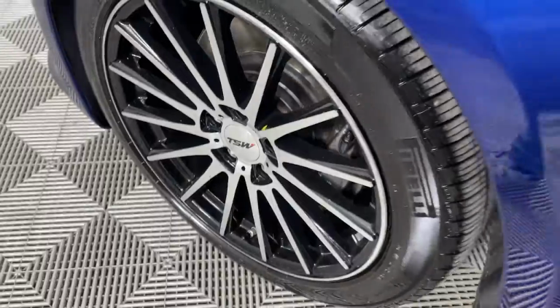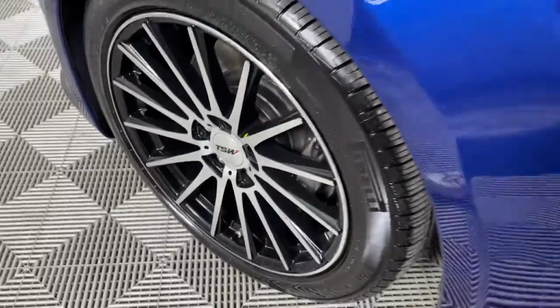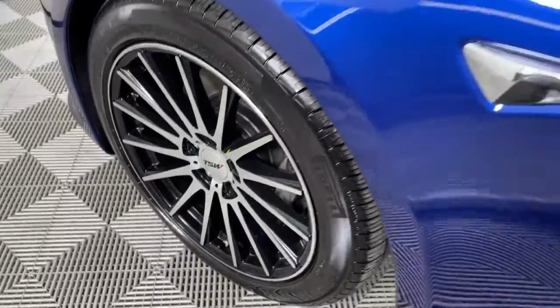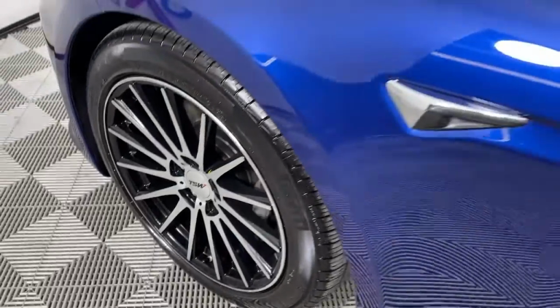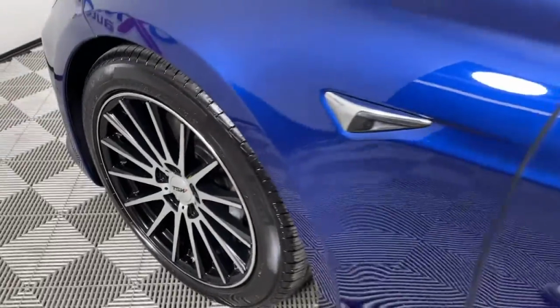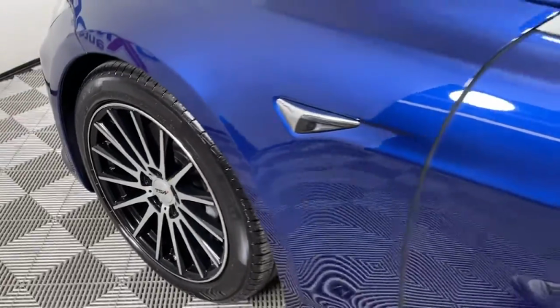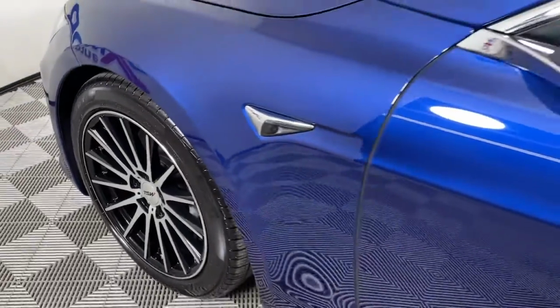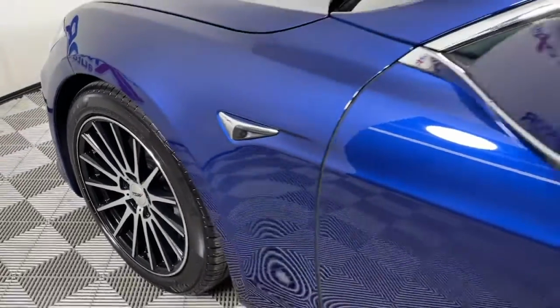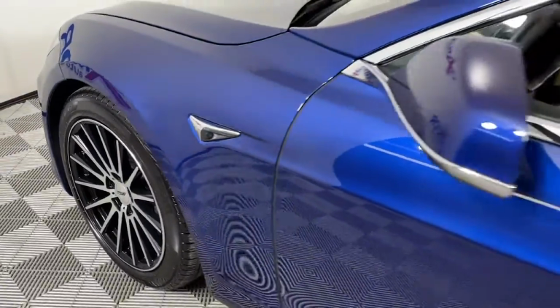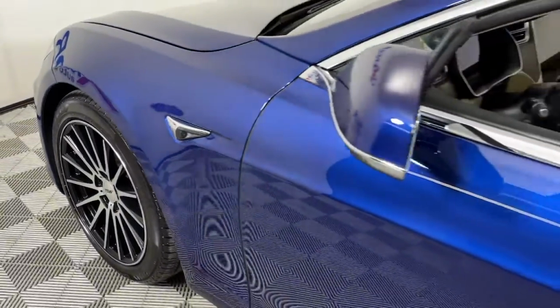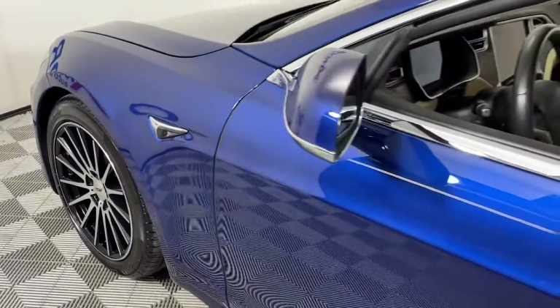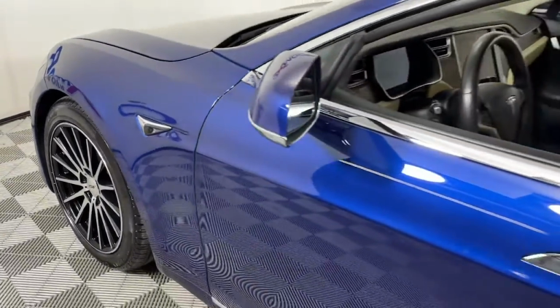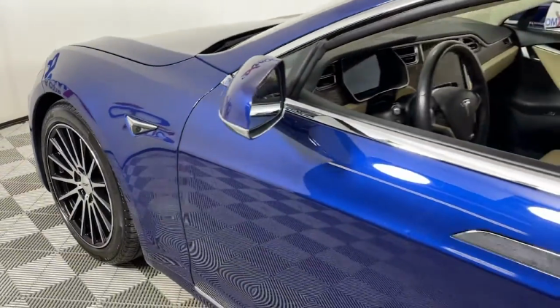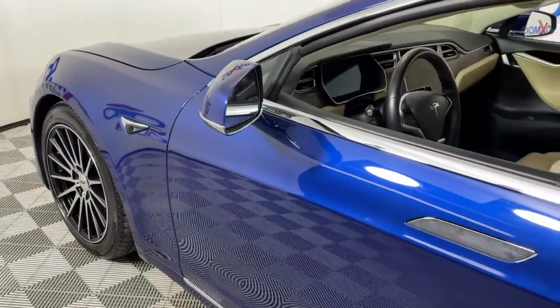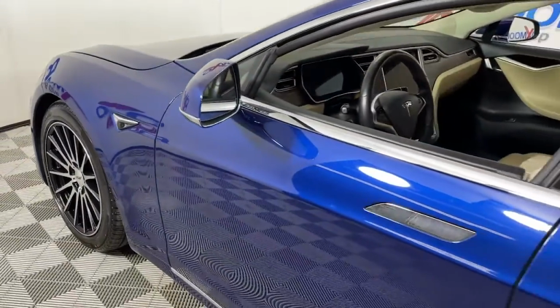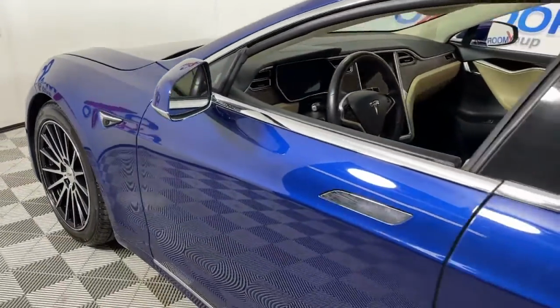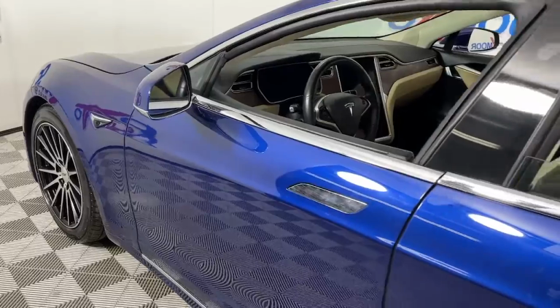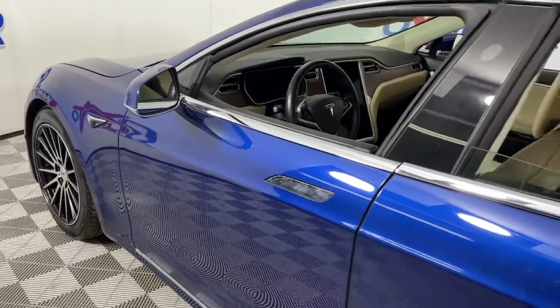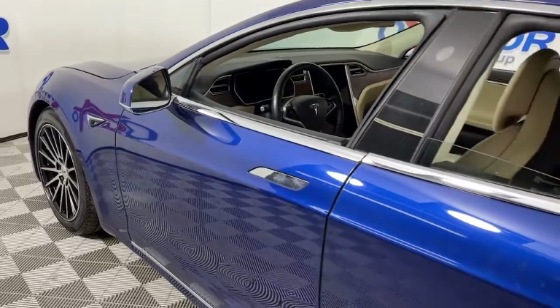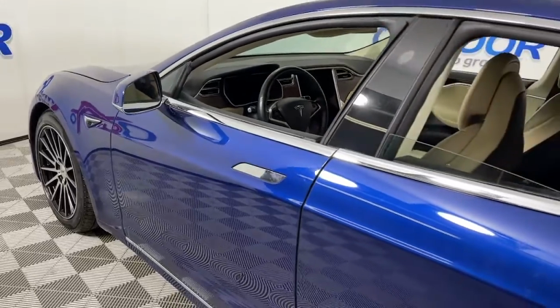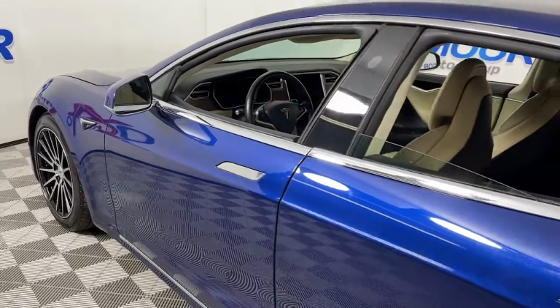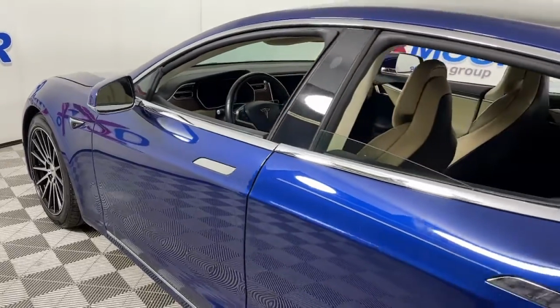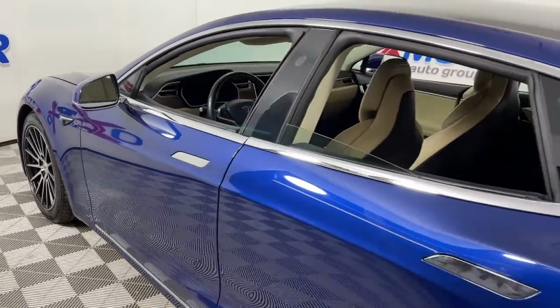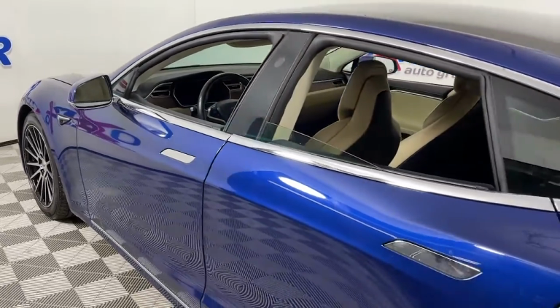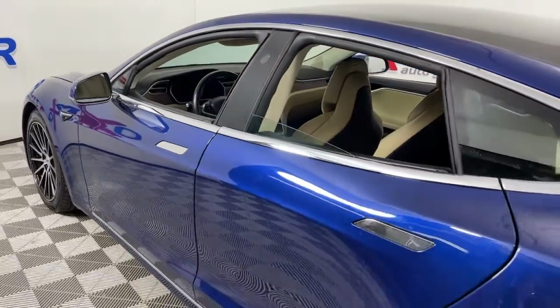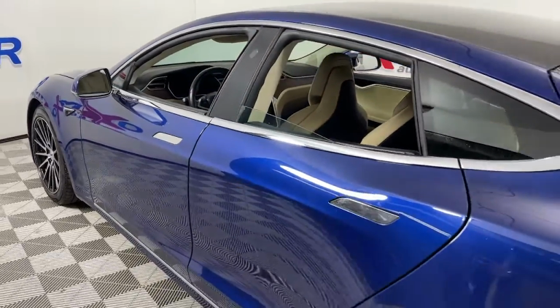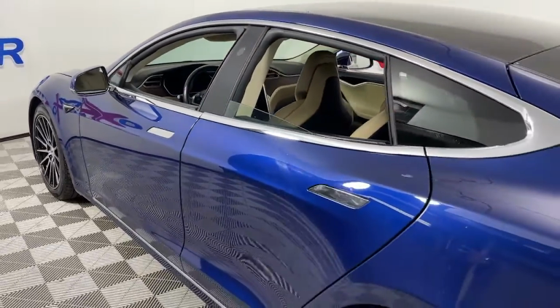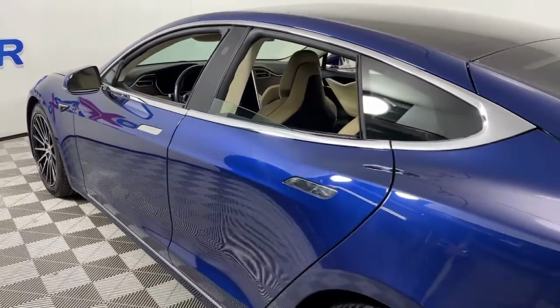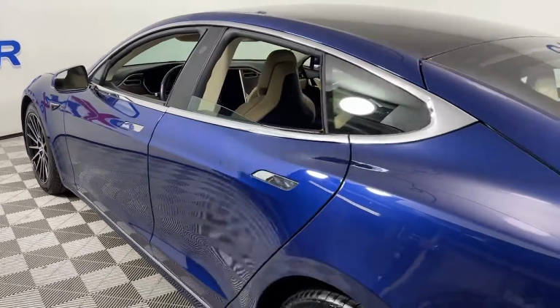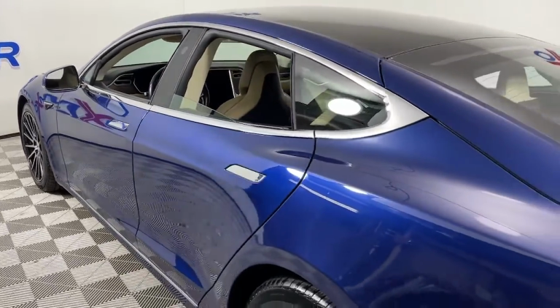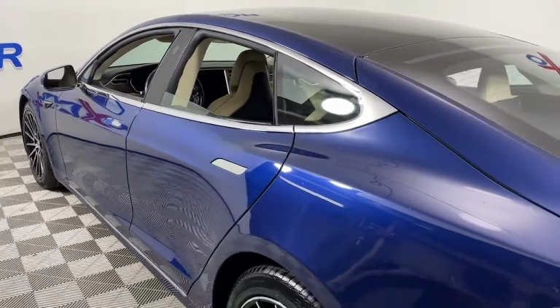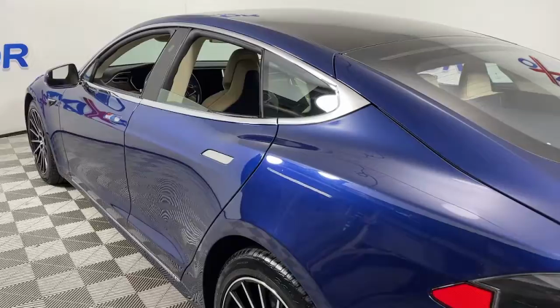This could be the car for you. The 2017 Tesla Model S. This vehicle still has fewer than 40,000 miles on the clock, so it won't last long.